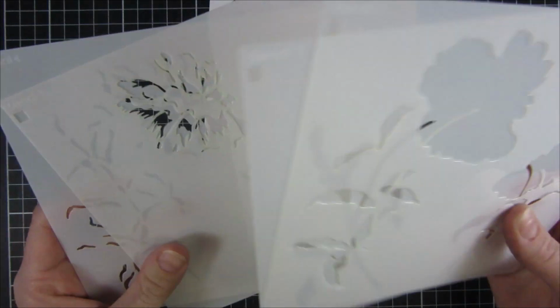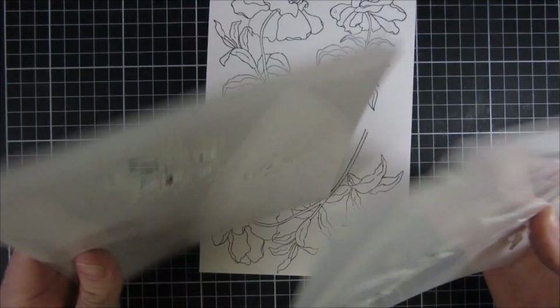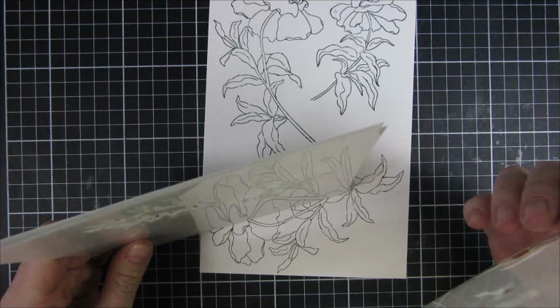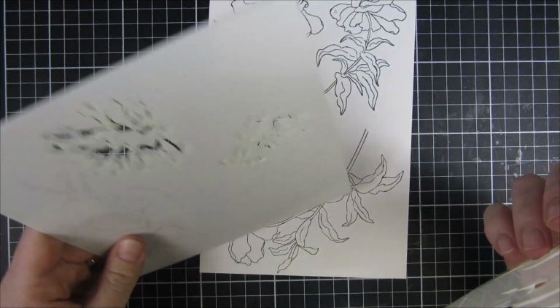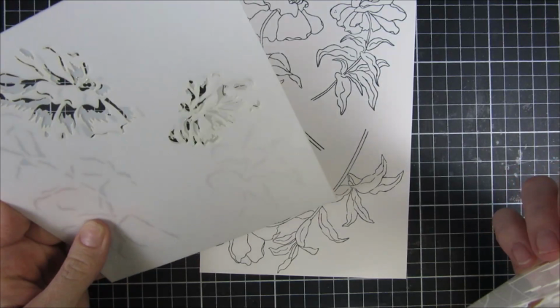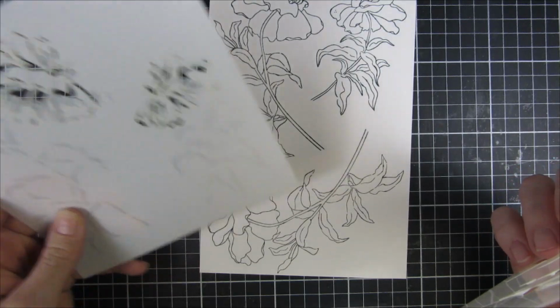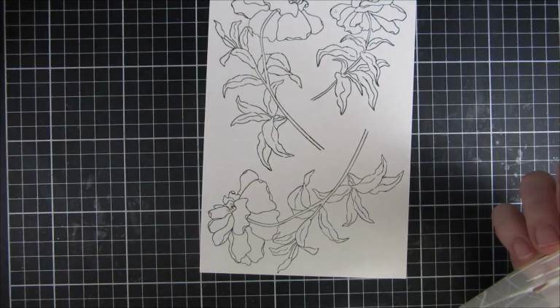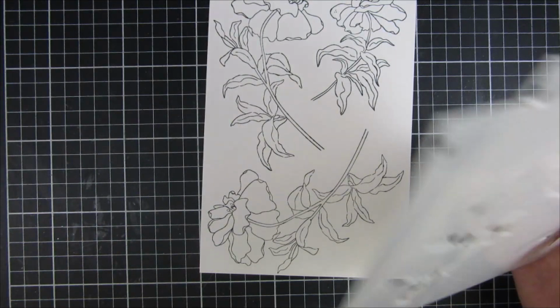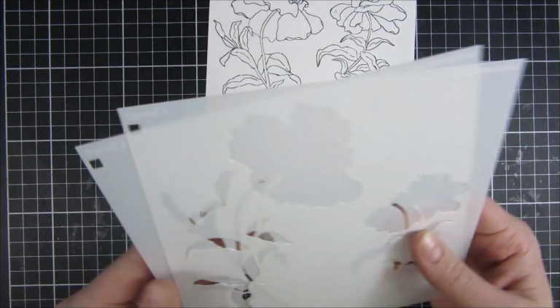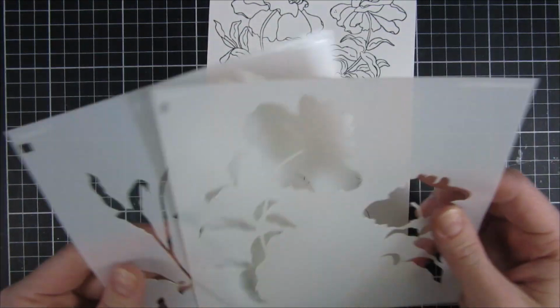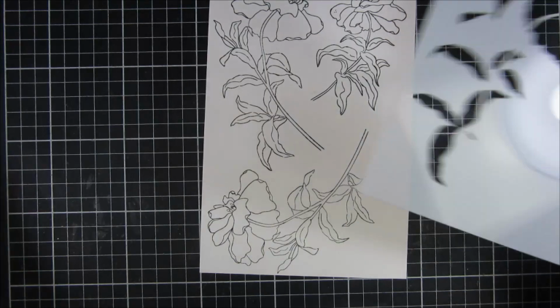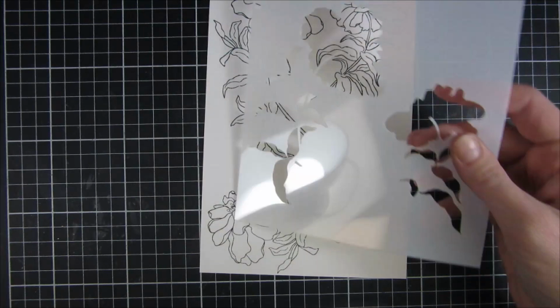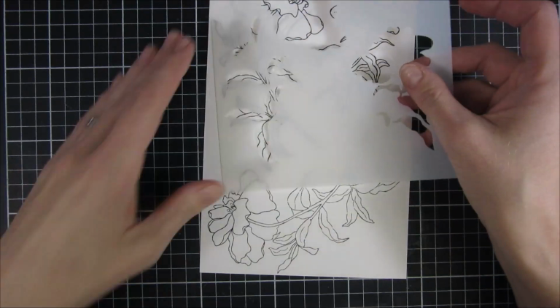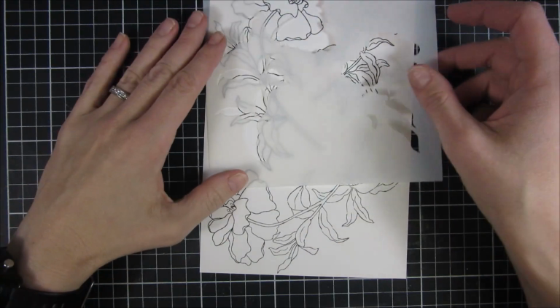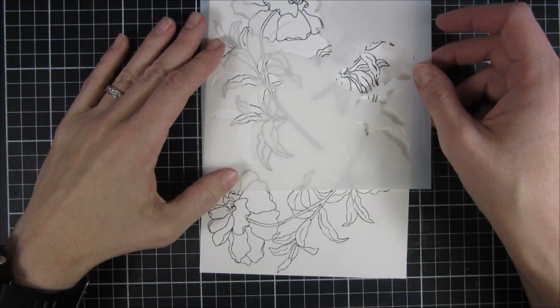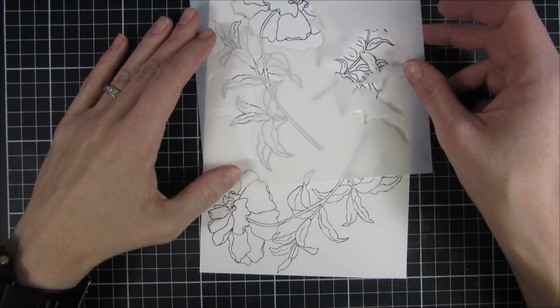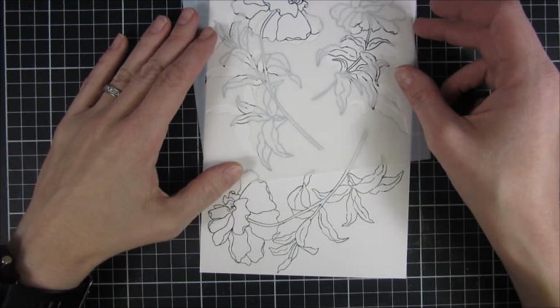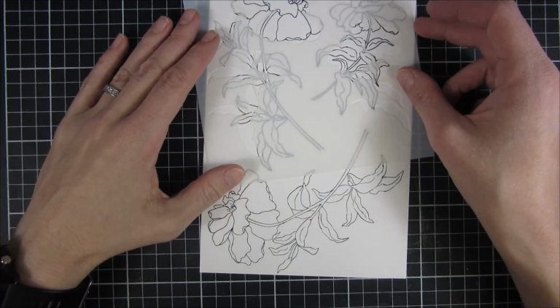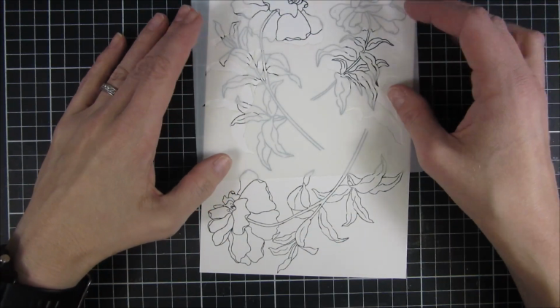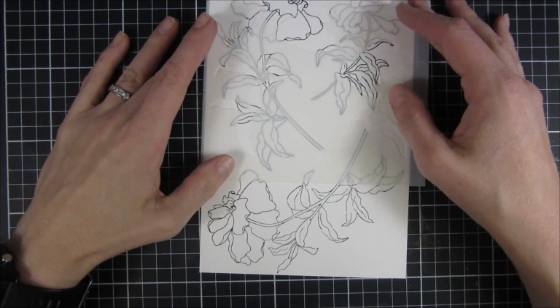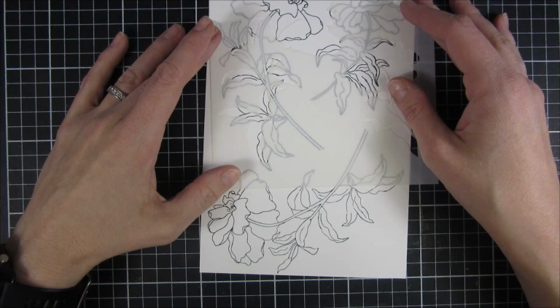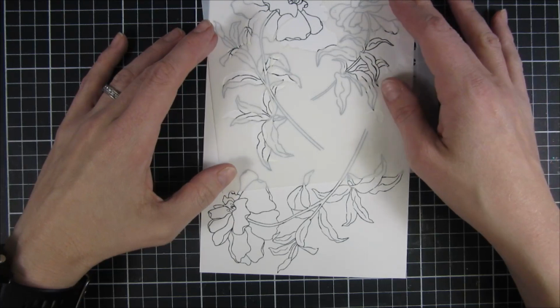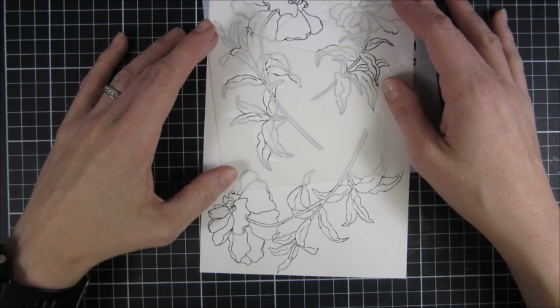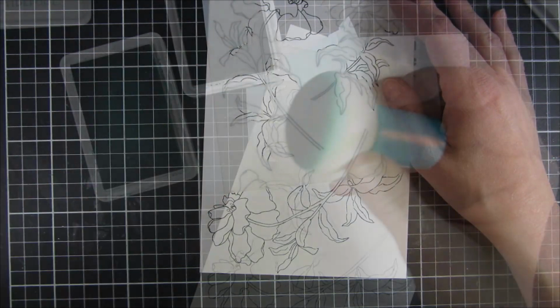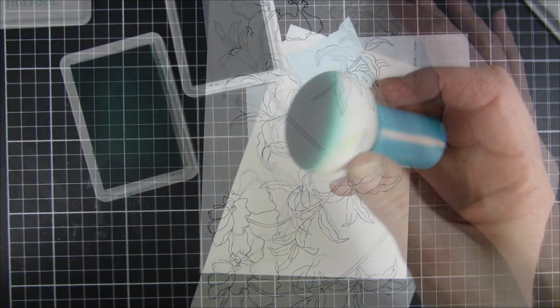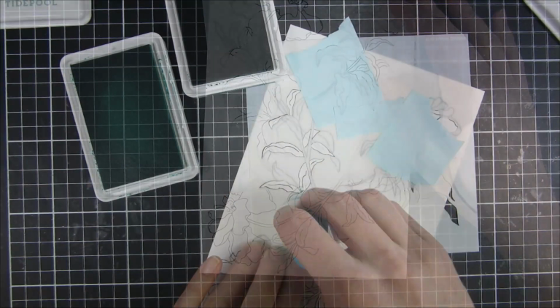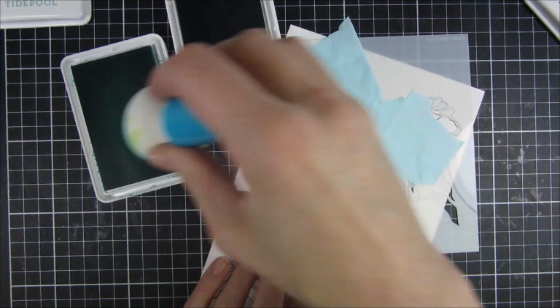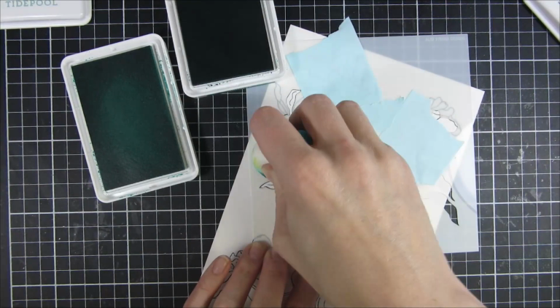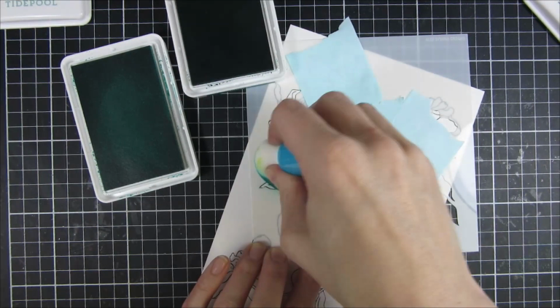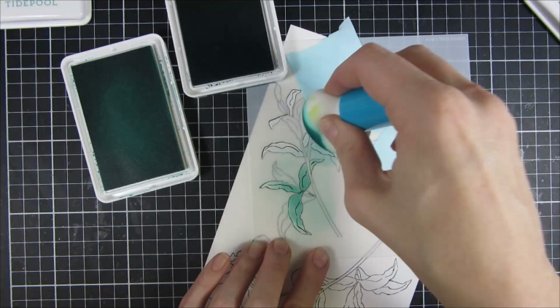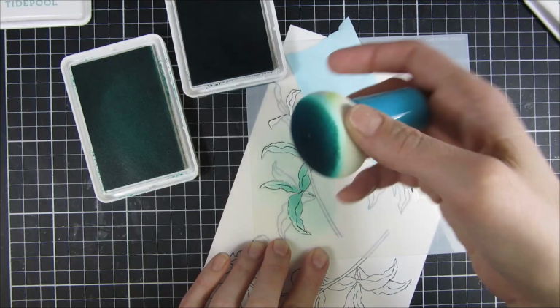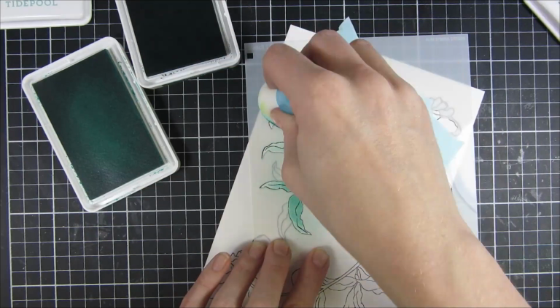There are also some etchings so you know that you will get a perfect placement. If you cut your panel to be 6x6 you could also use the corner alignment — there is a square up in the corner so you always get a perfect placement.